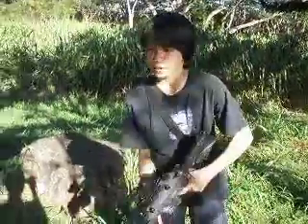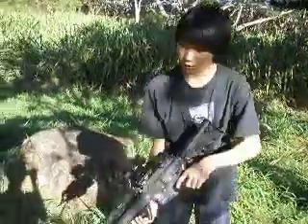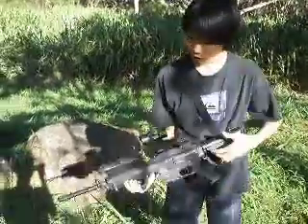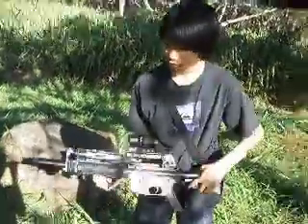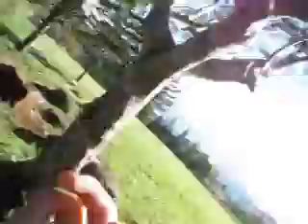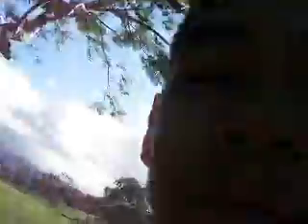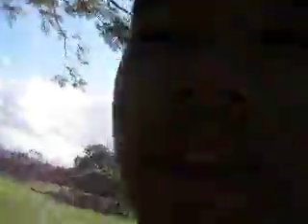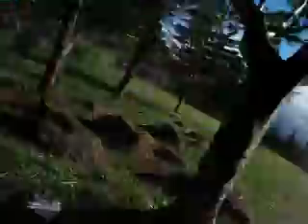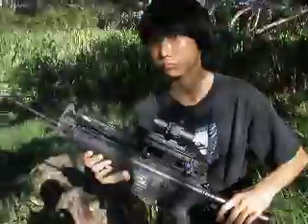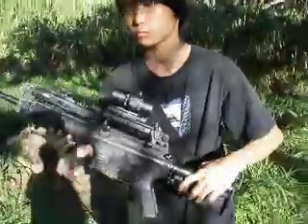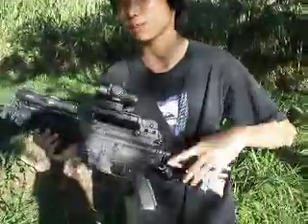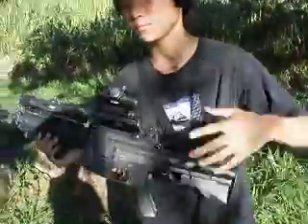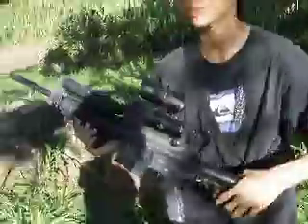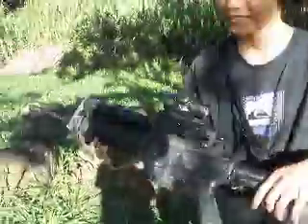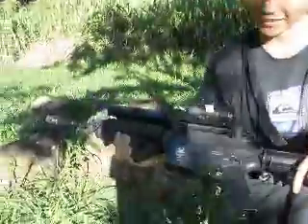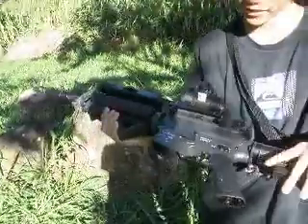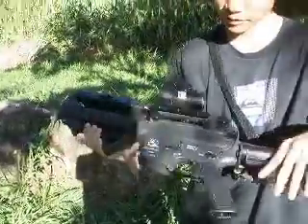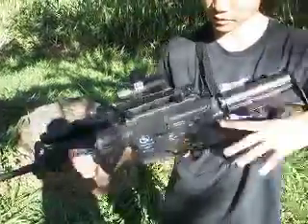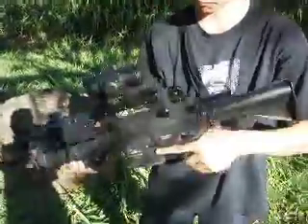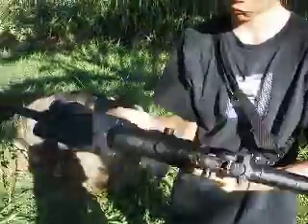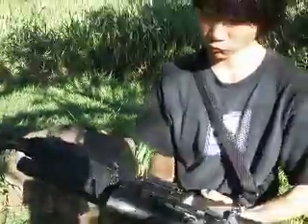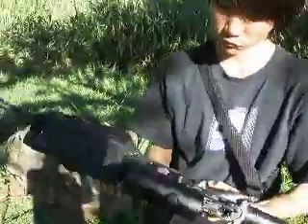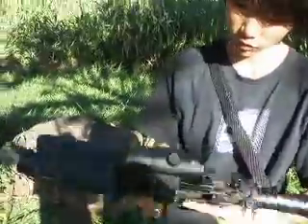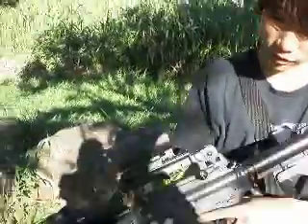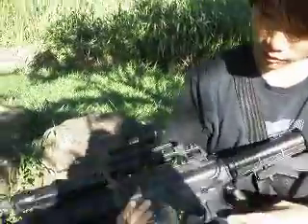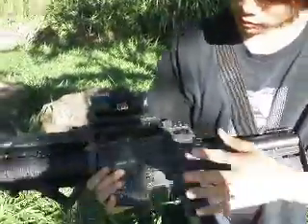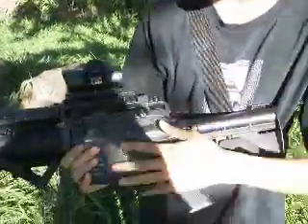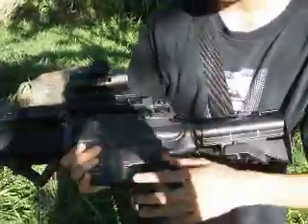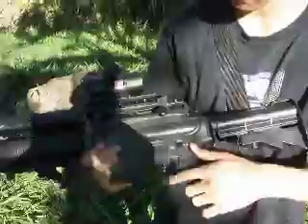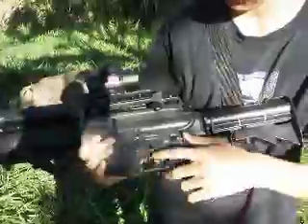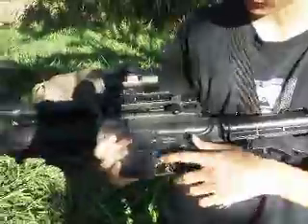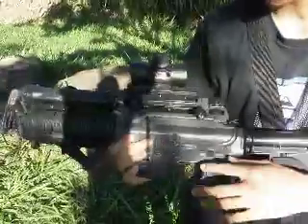Hey, Roy Jayhawk here — I'm Rainbow Six Airsoft. This is my dad's Classic Army M15A4.